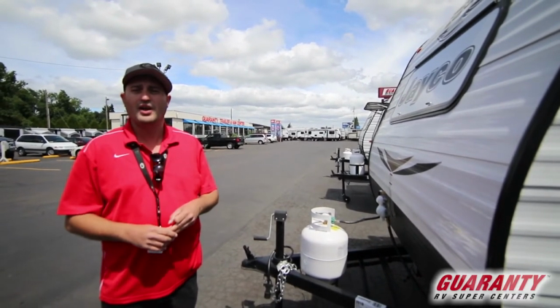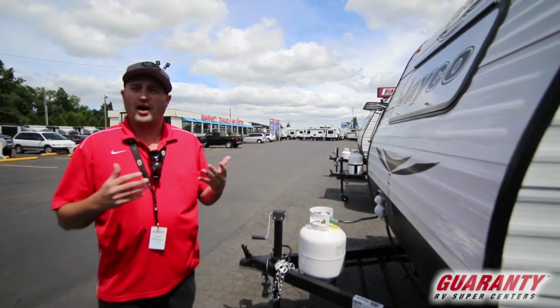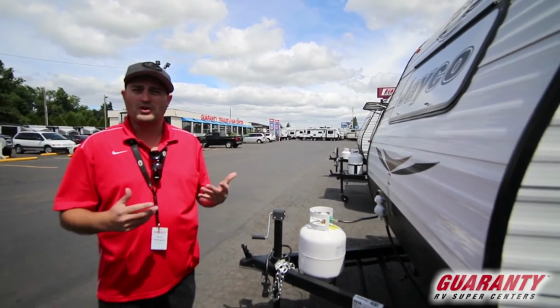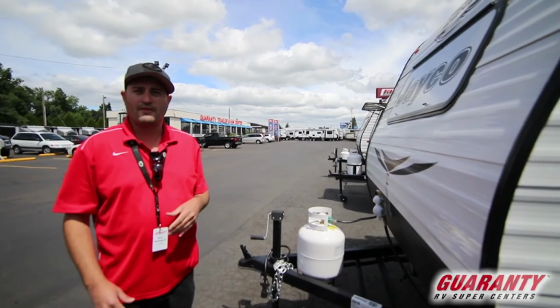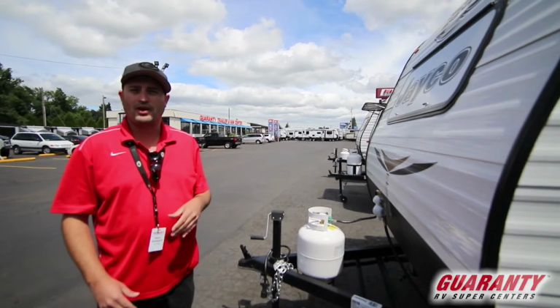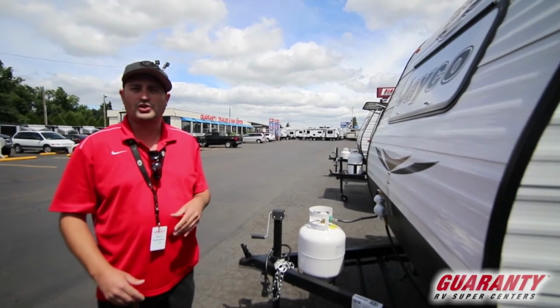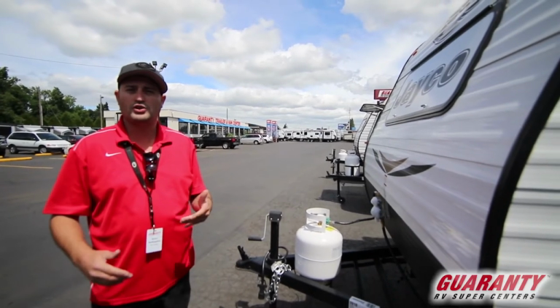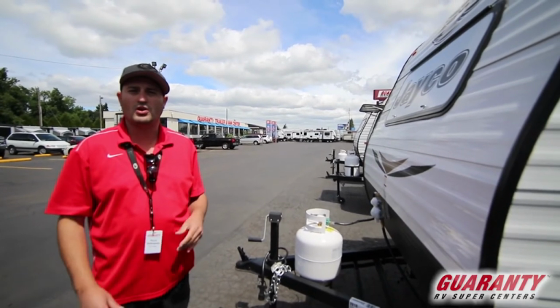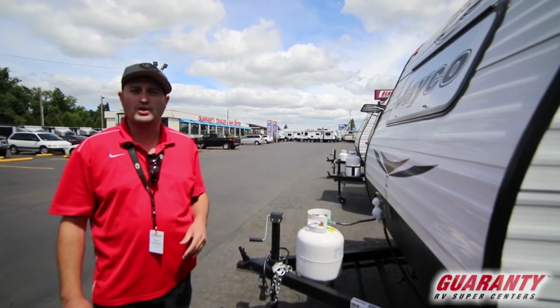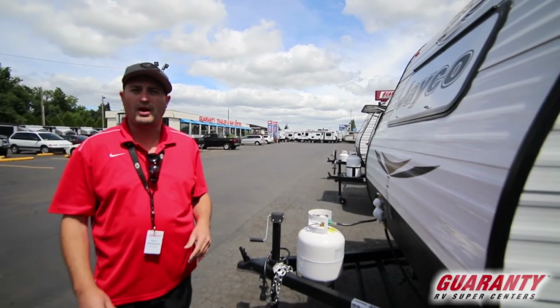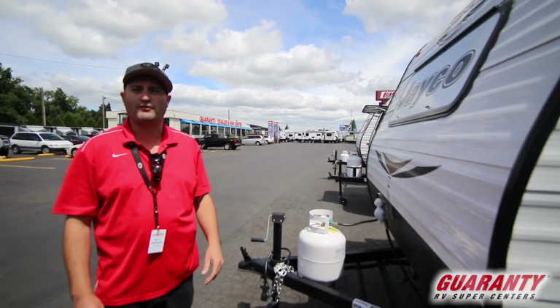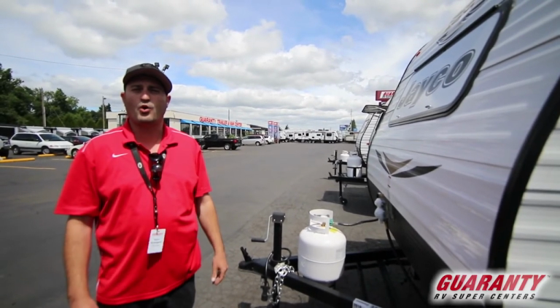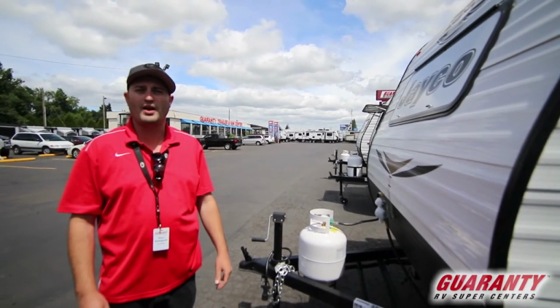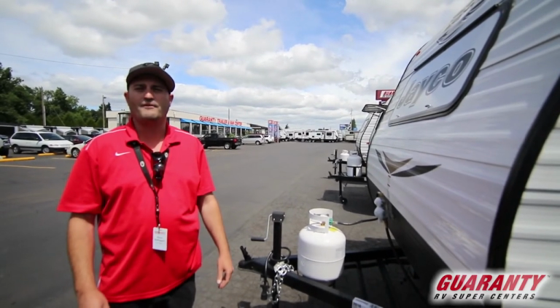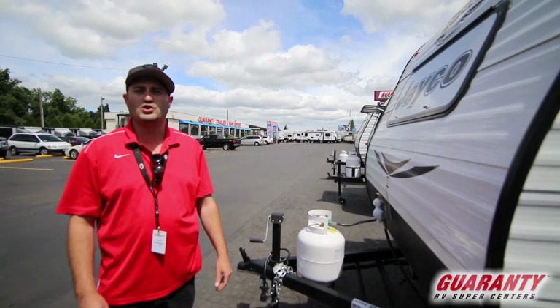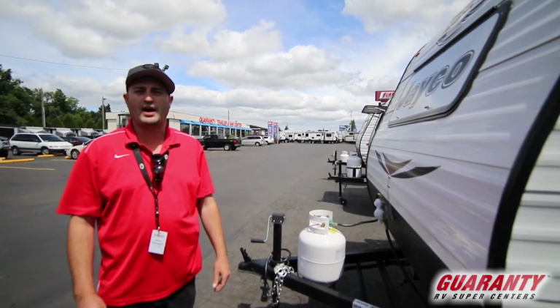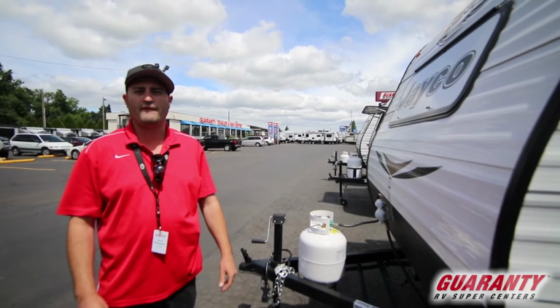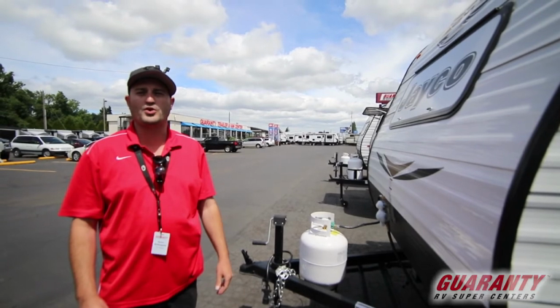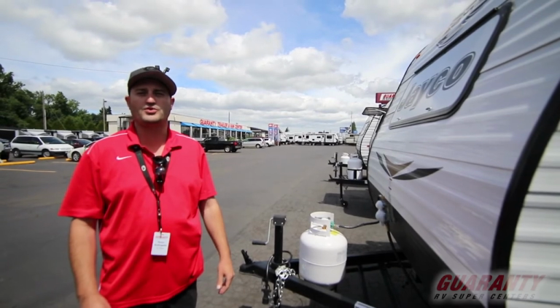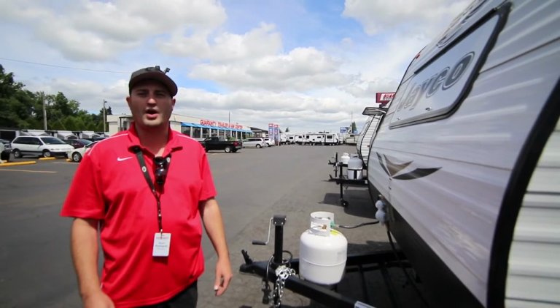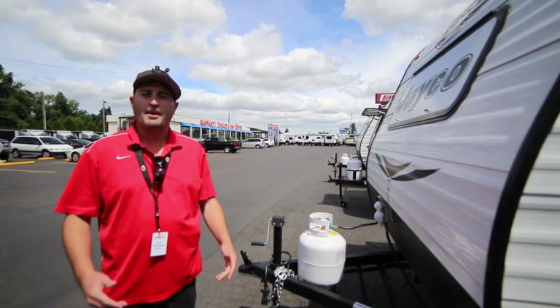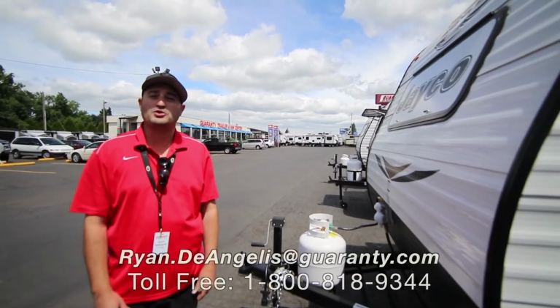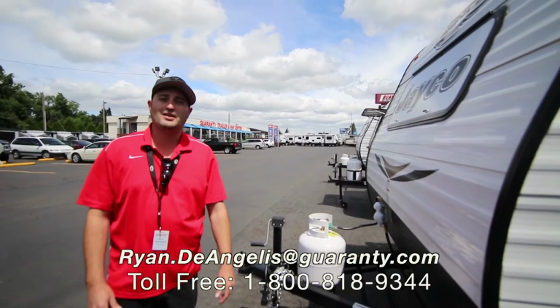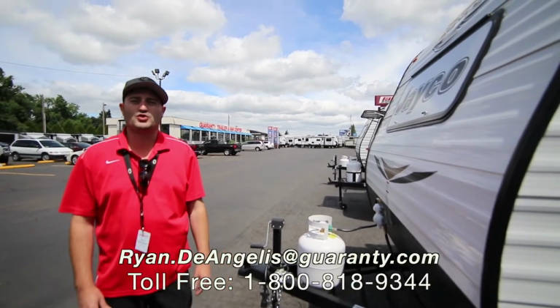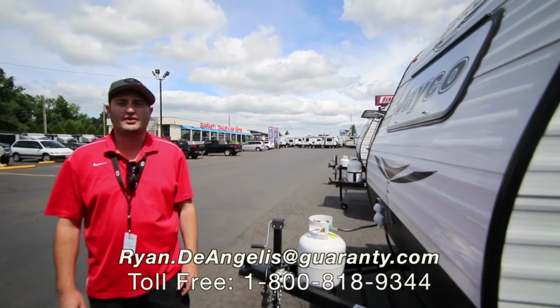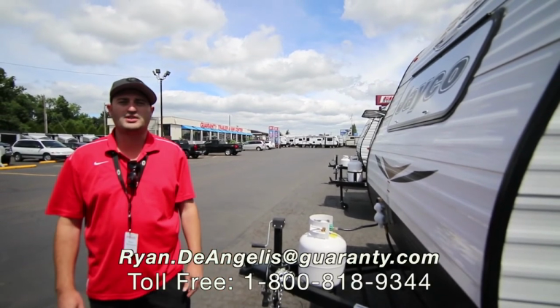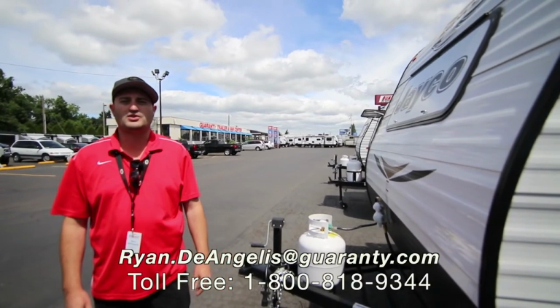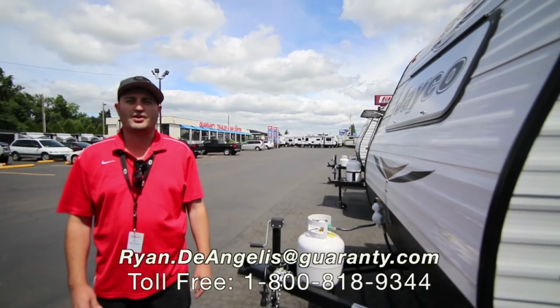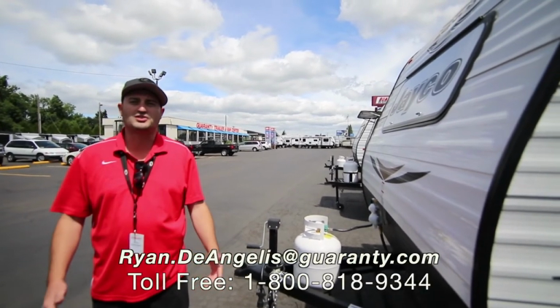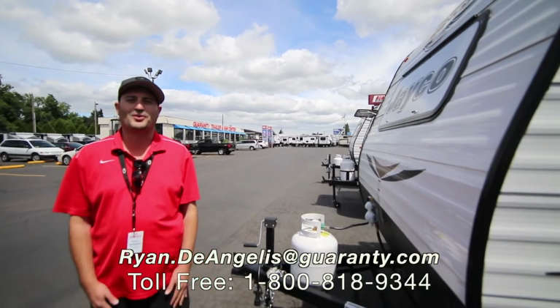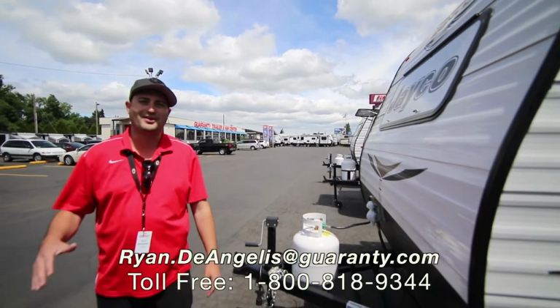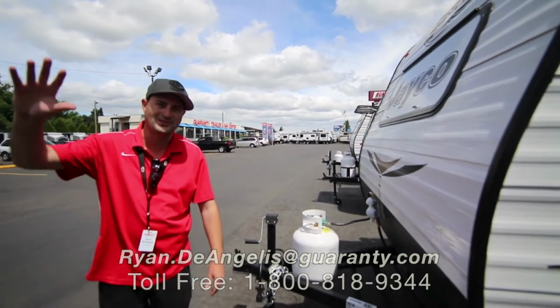There's a bunch more stuff on here I'd like to show you — give me a call when you can. My number is 541-525-4001. My name is Ryan DeAngelis here at the Guaranty RV Supercenter in Junction City, Oregon. I'll talk to you soon.